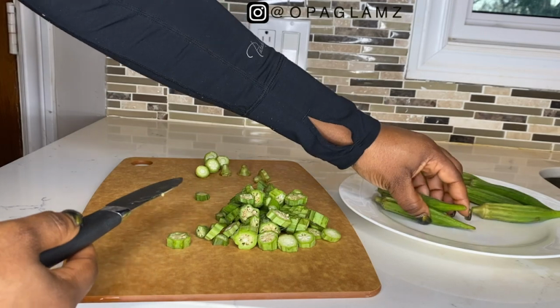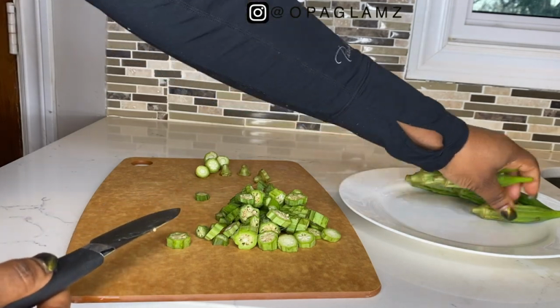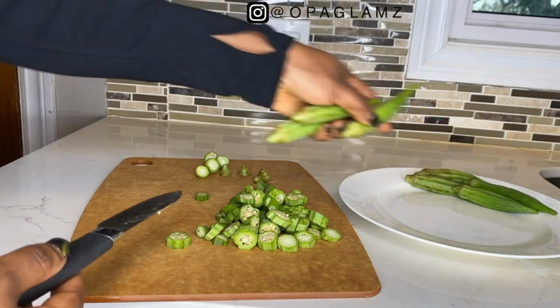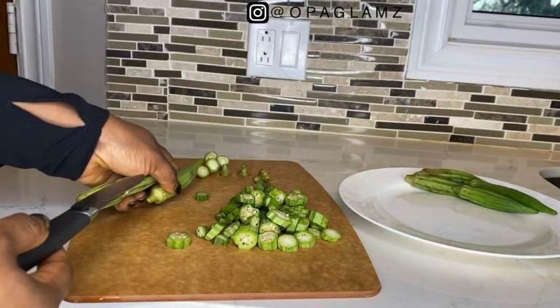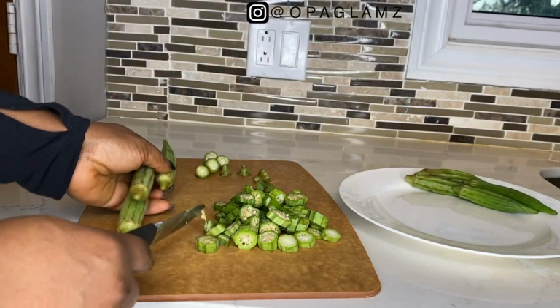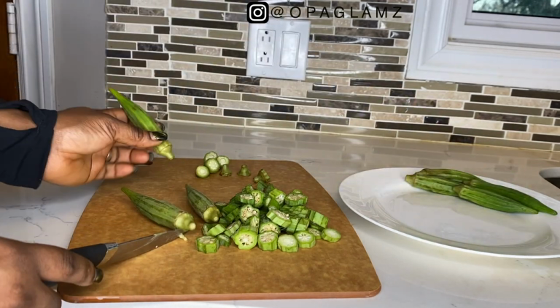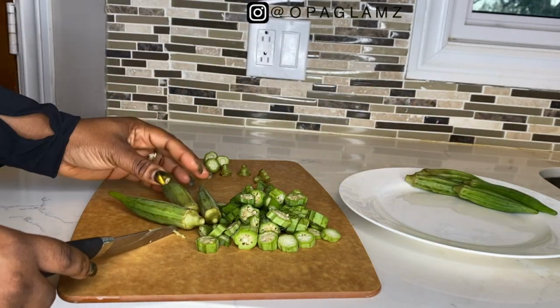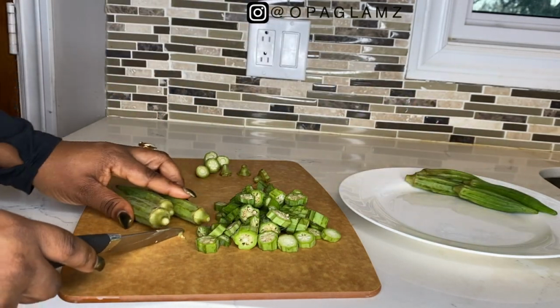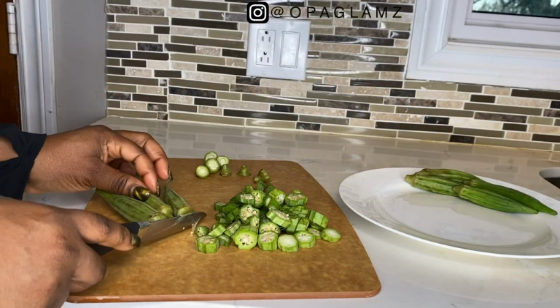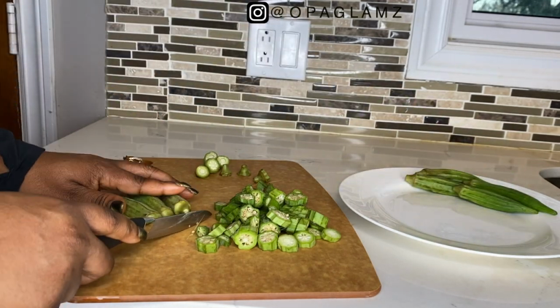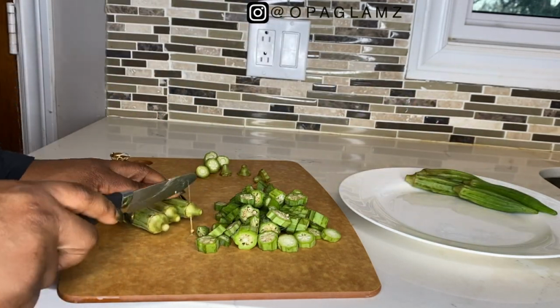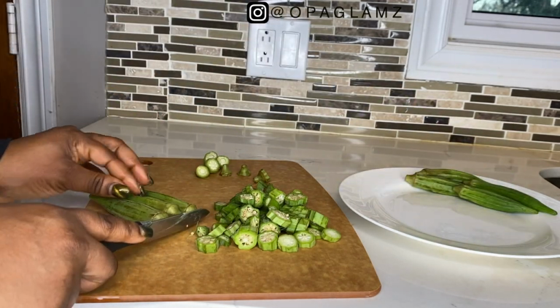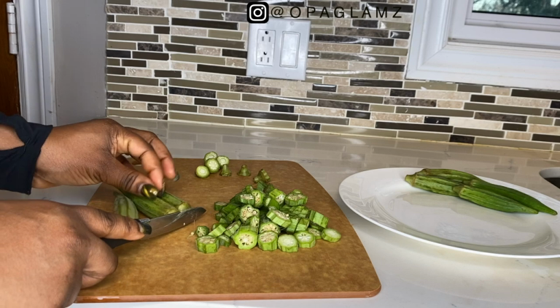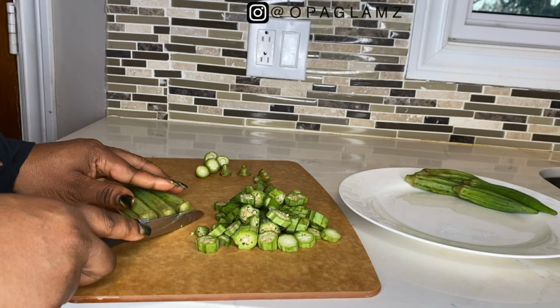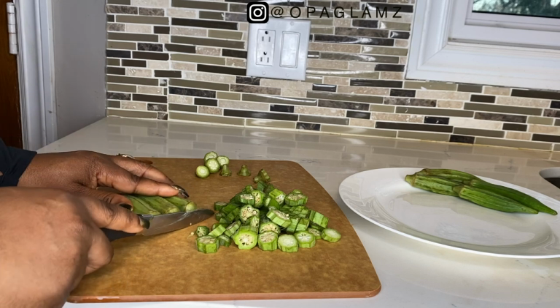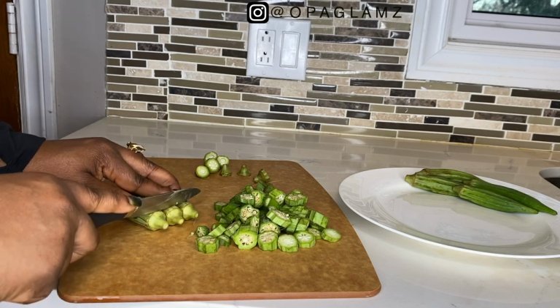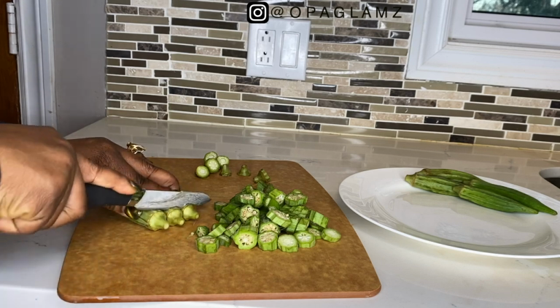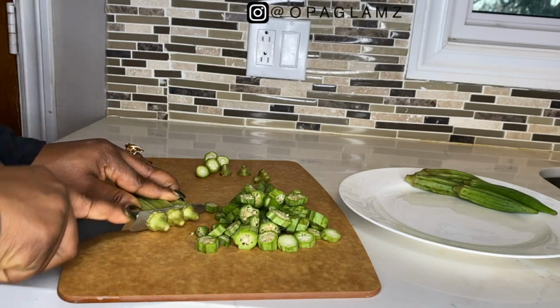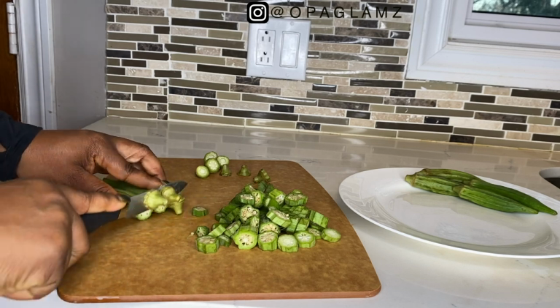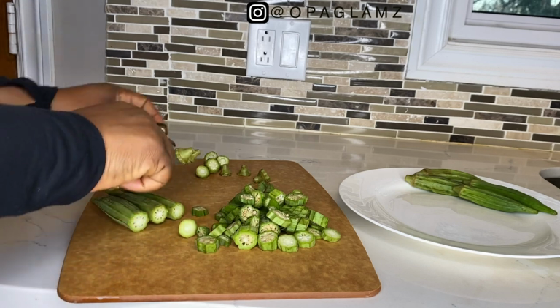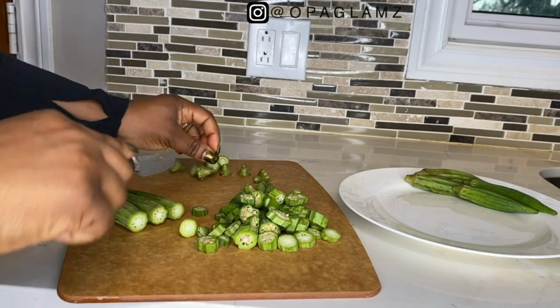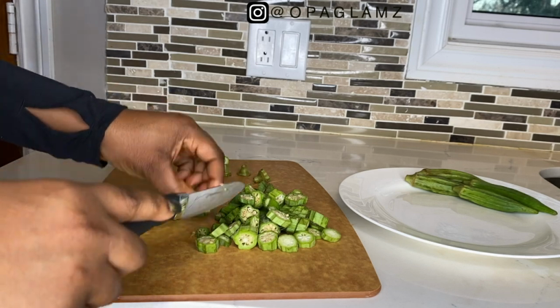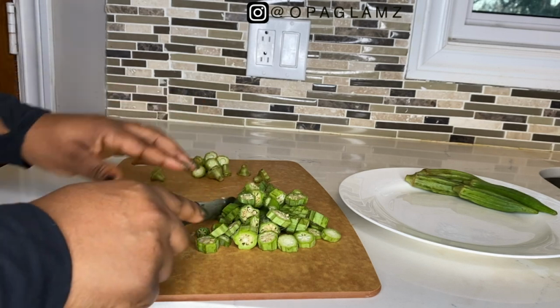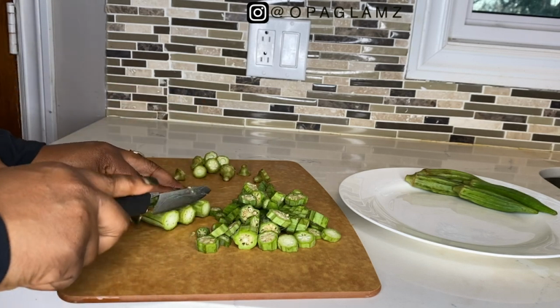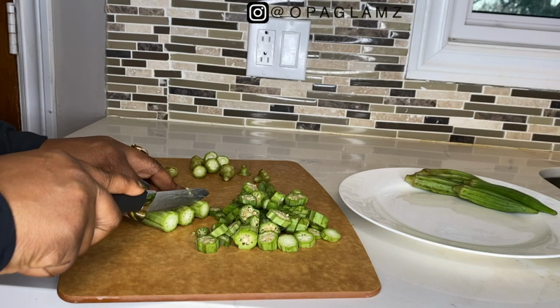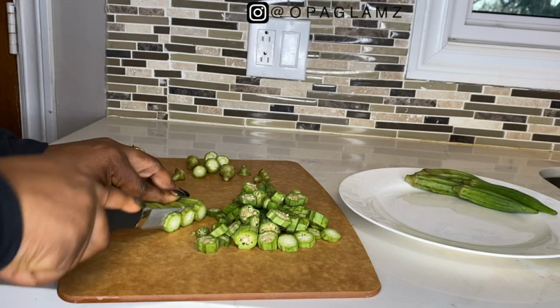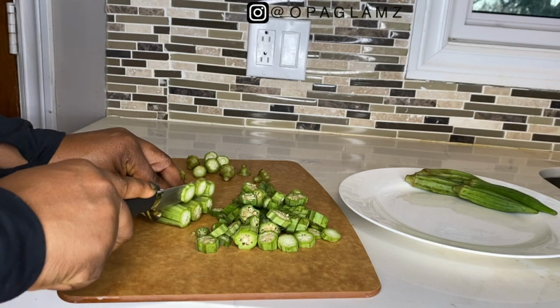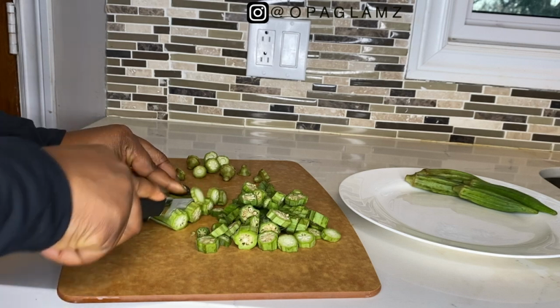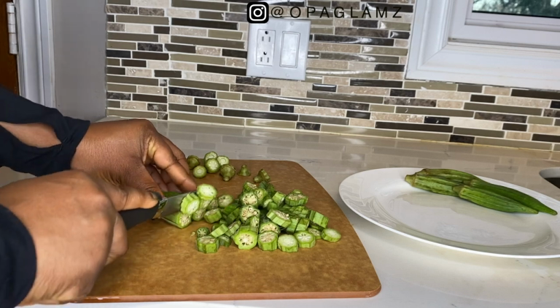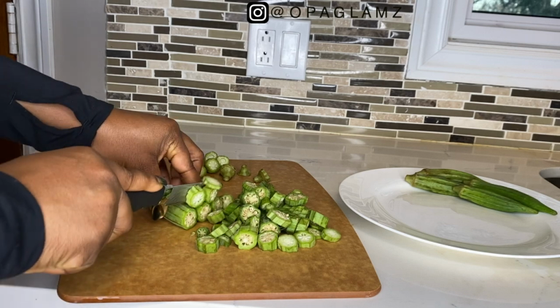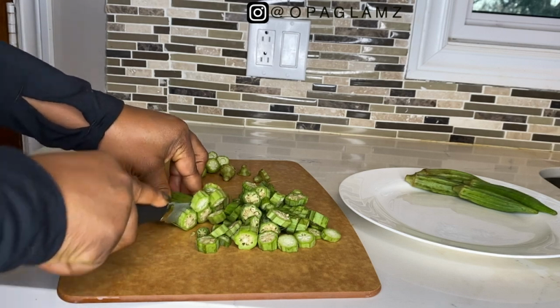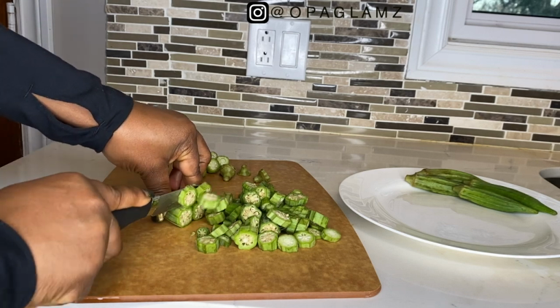Okra contains Vitamin C and is an excellent source of antioxidants. Okra also contains lots of Vitamin B6.